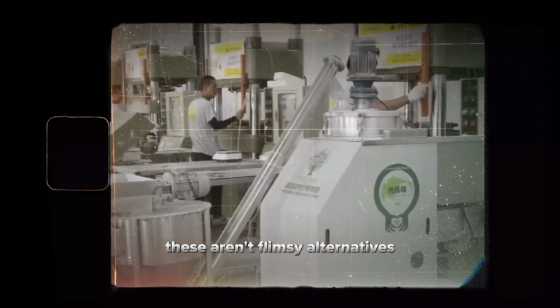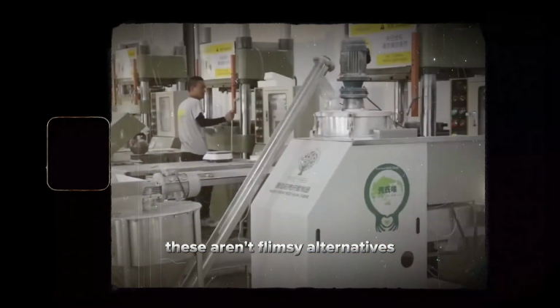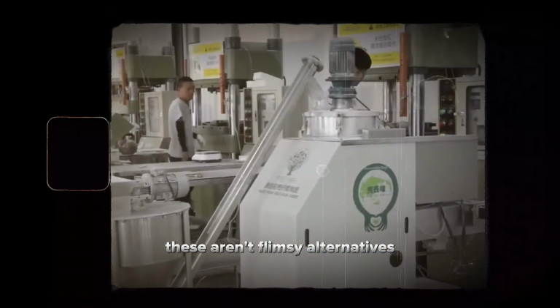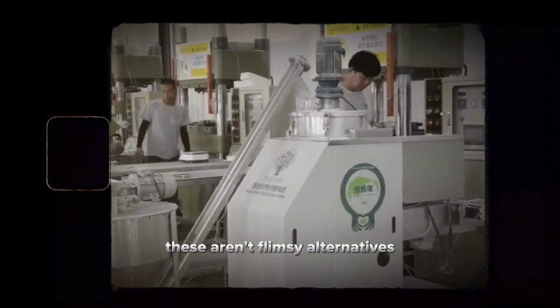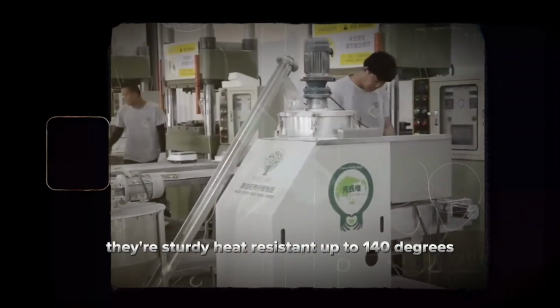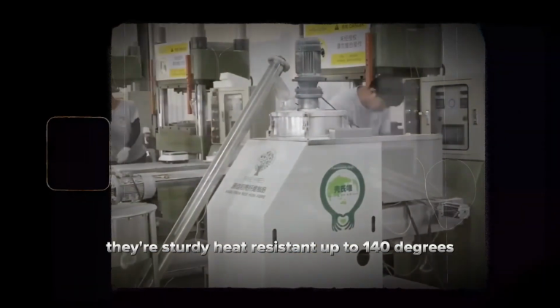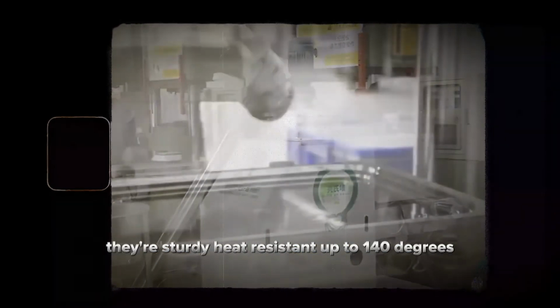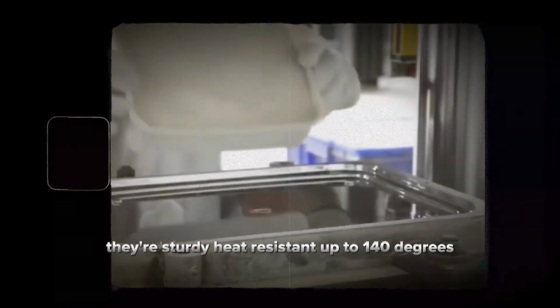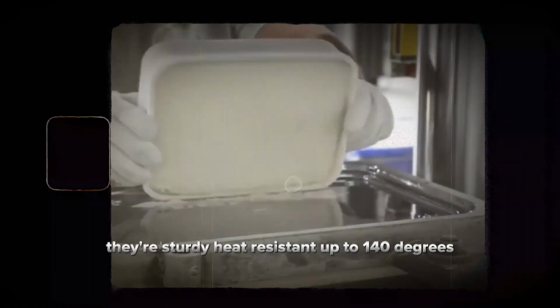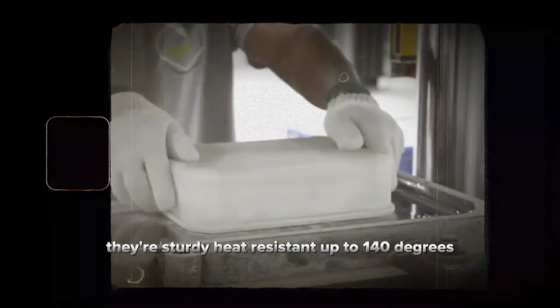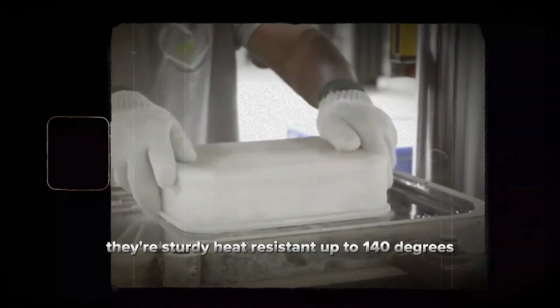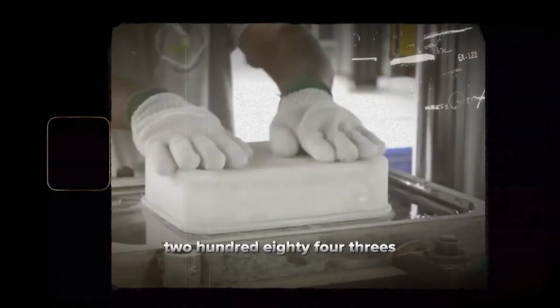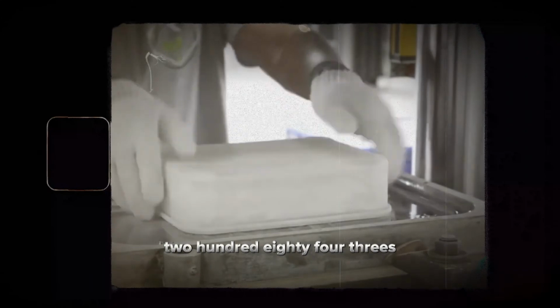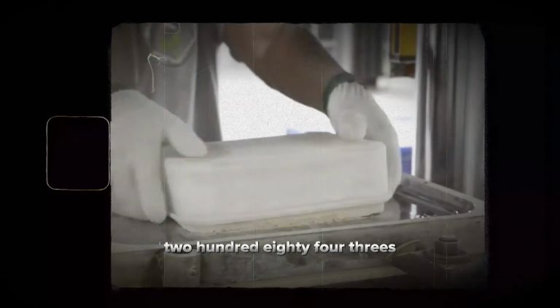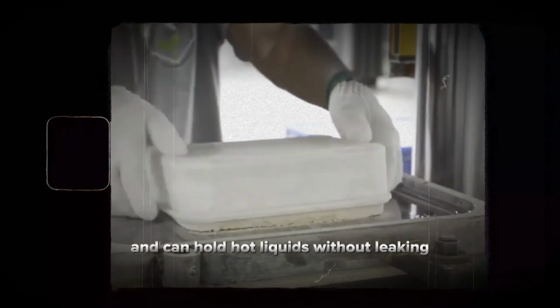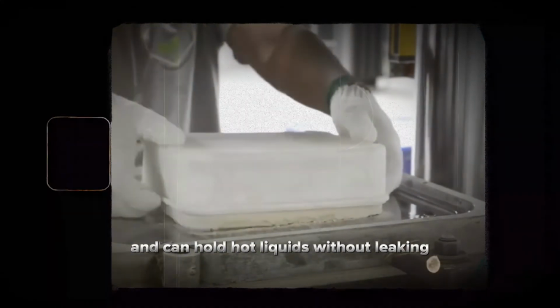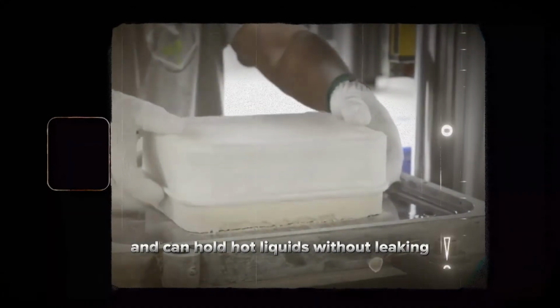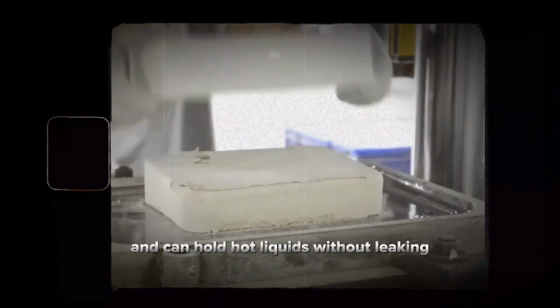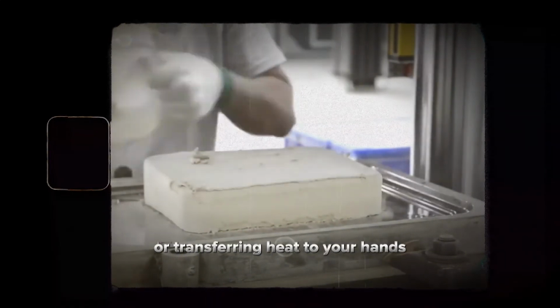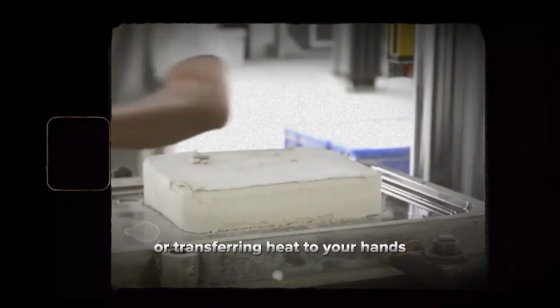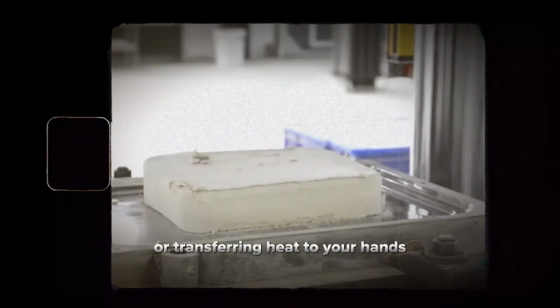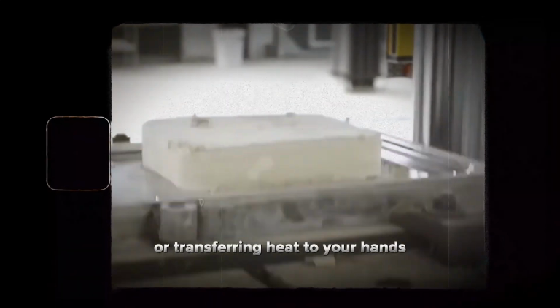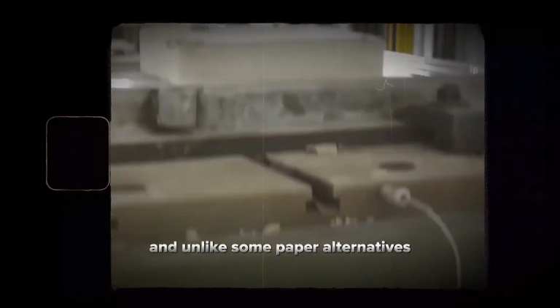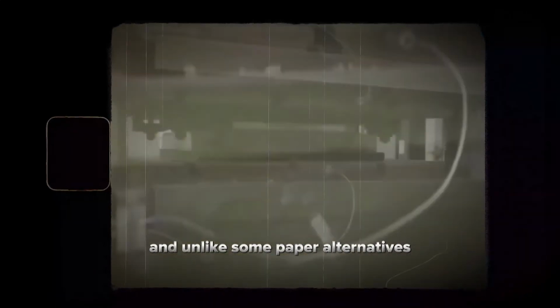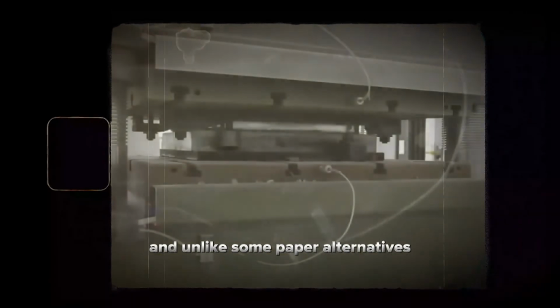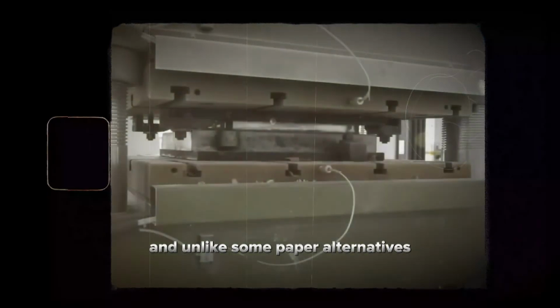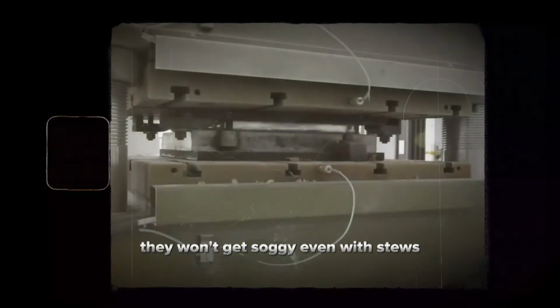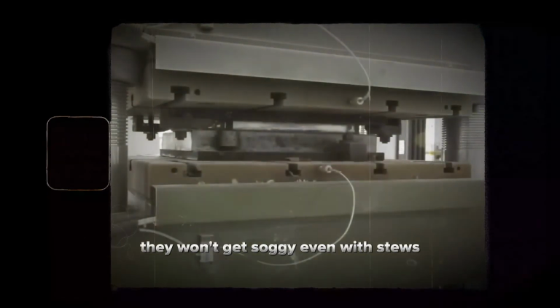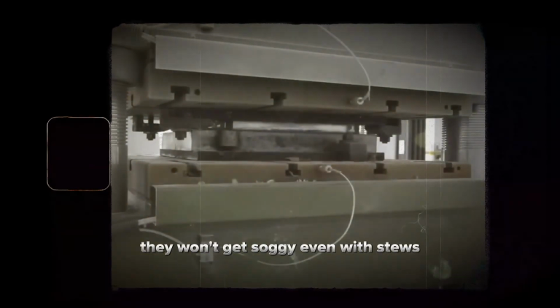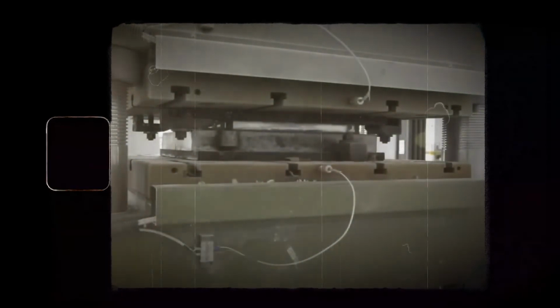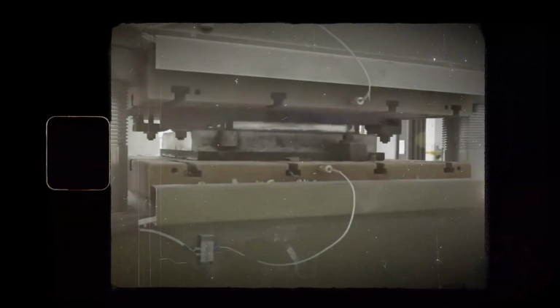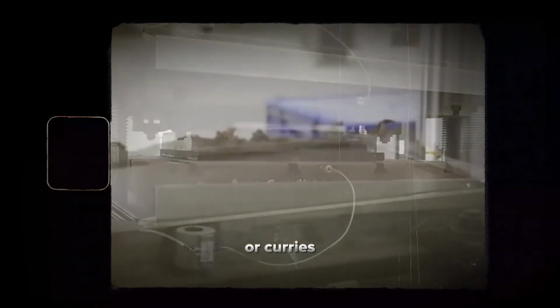These aren't flimsy alternatives. They're sturdy and heat-resistant — up to 140 degrees Celsius (284°F) — and can hold hot liquids without leaking or transferring heat to your hands. And unlike some paper alternatives, they won't get soggy, even with stews or curries.